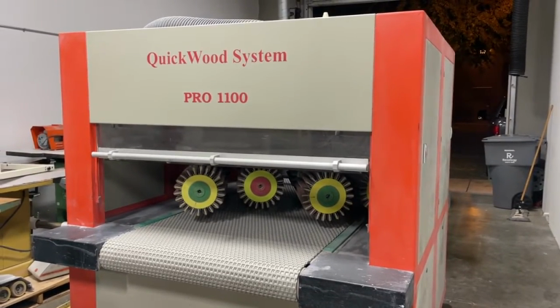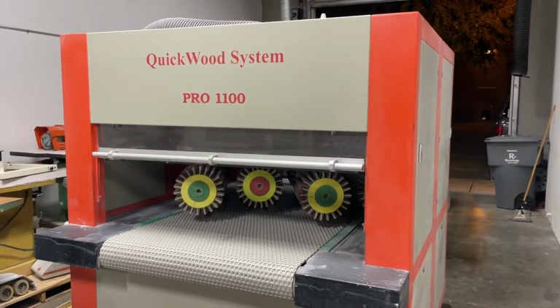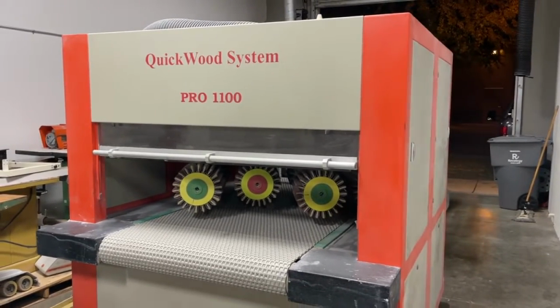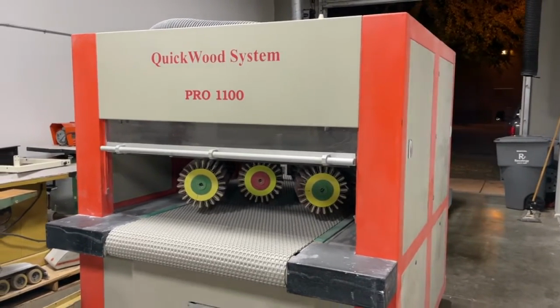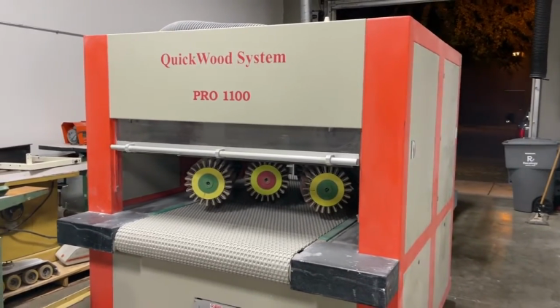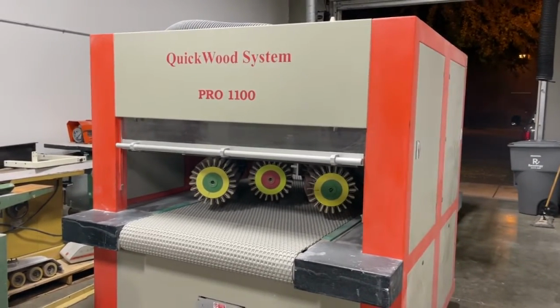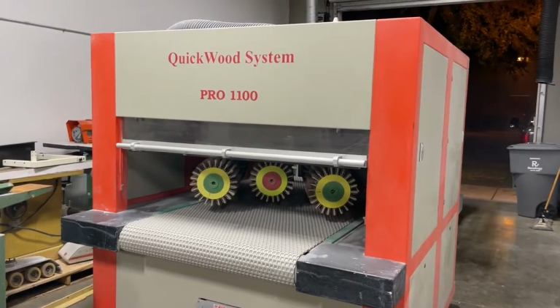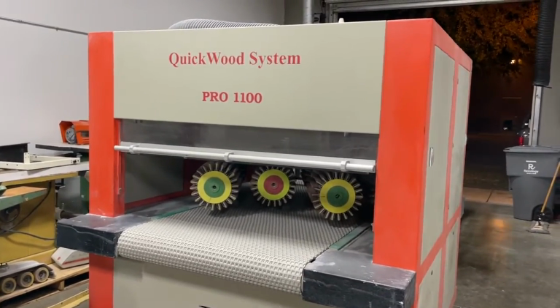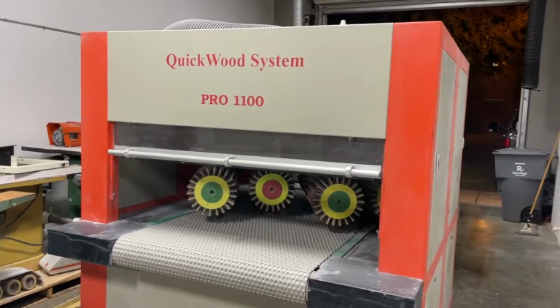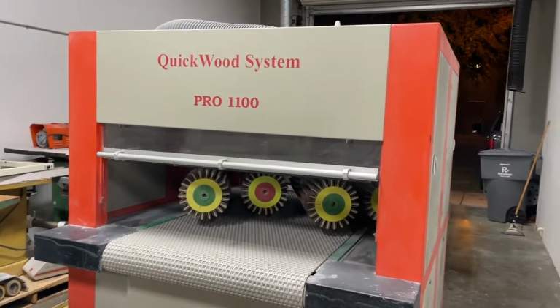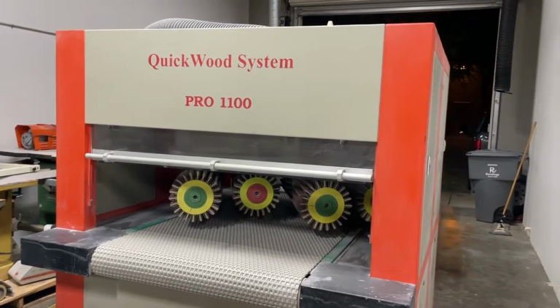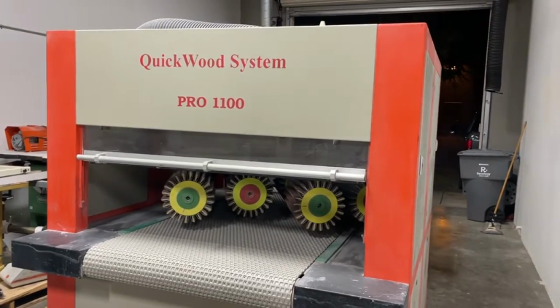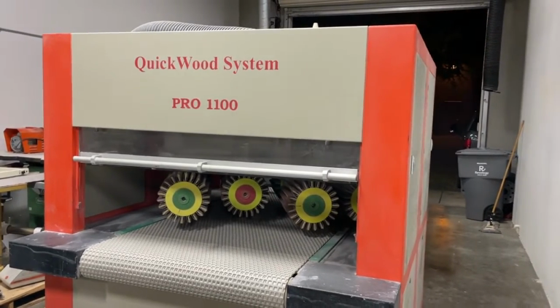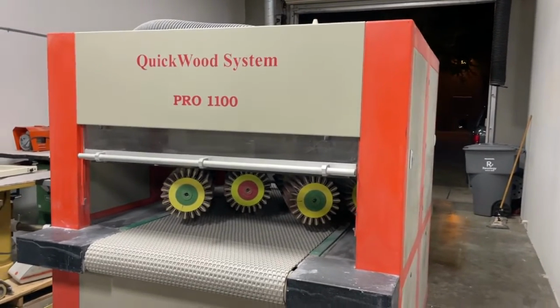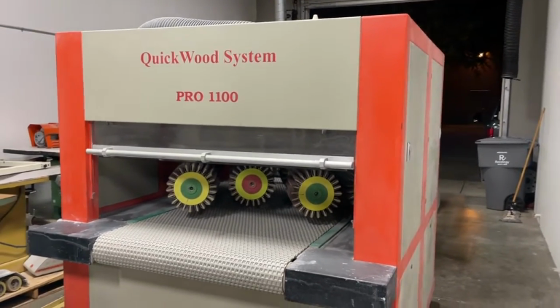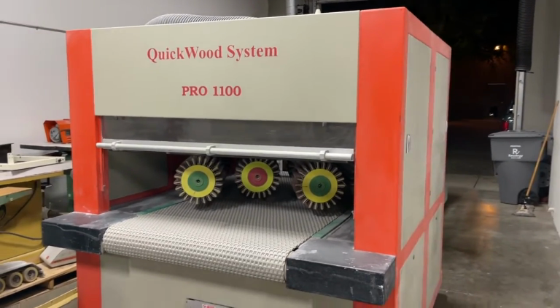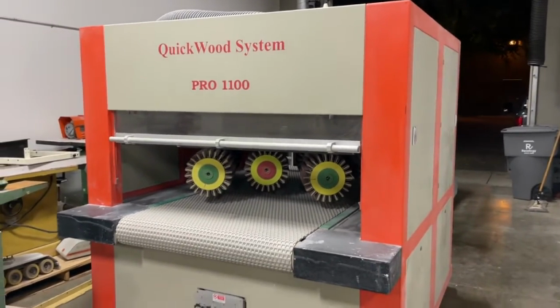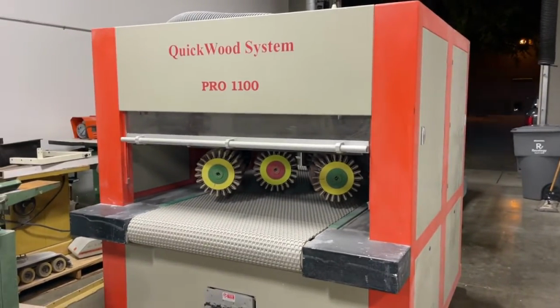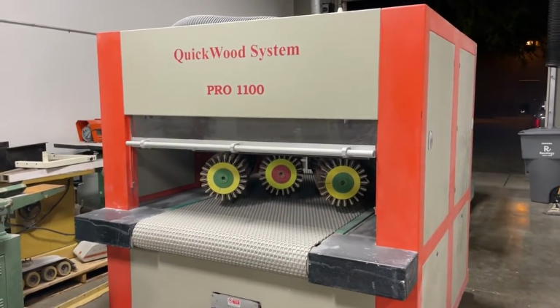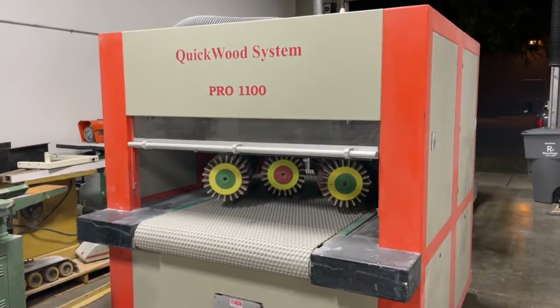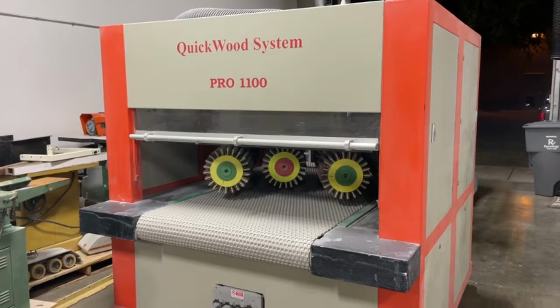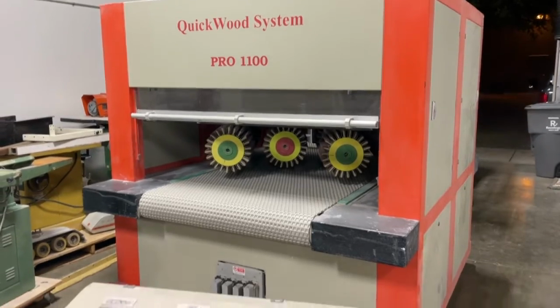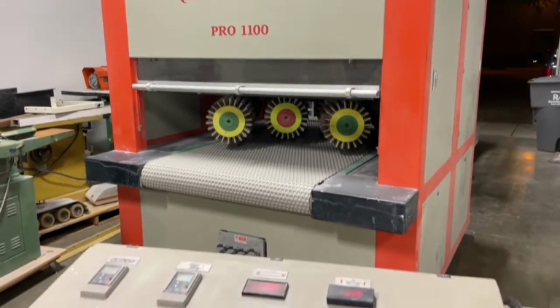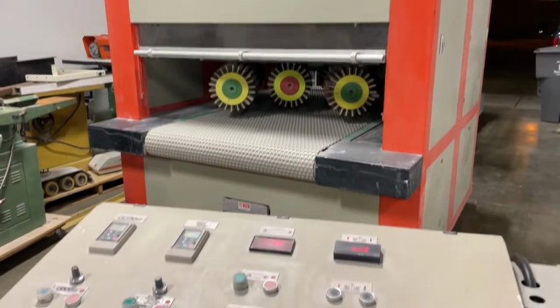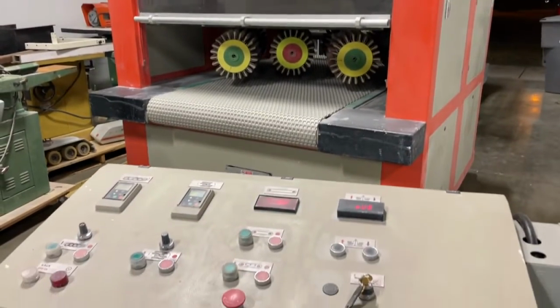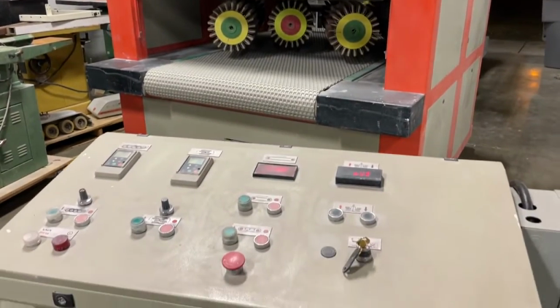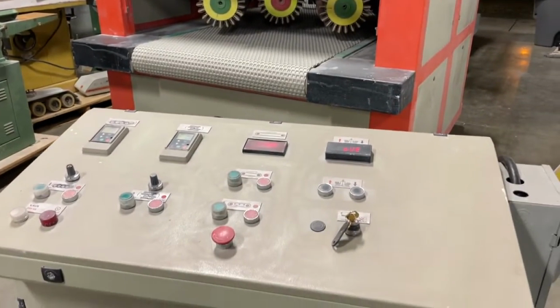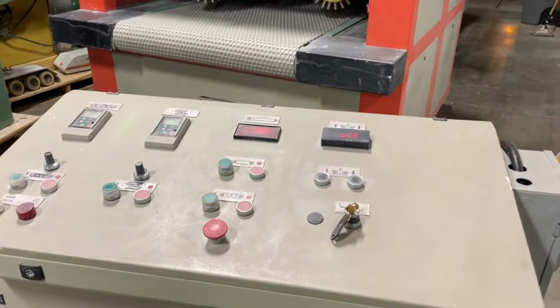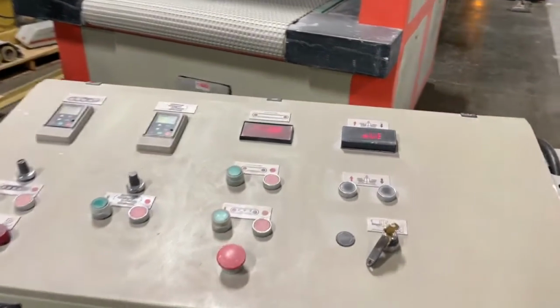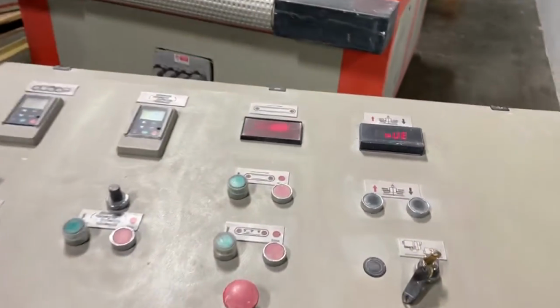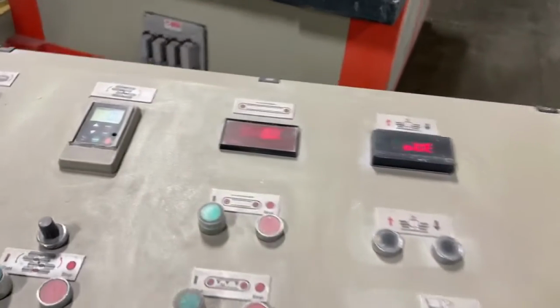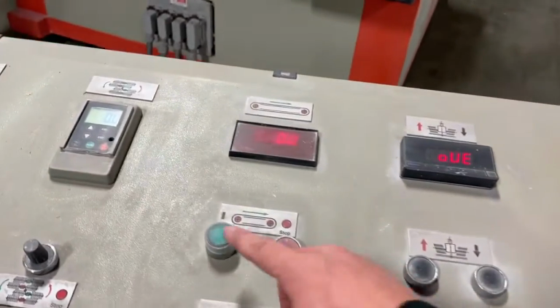Okay, we're taking a quick look at the newest arrival in the shop, the Quickwood System Pro 1100. This de-nibbing sander is 480 volt, three phase. We're going to run through just a couple of the key features and show you the functionality here.